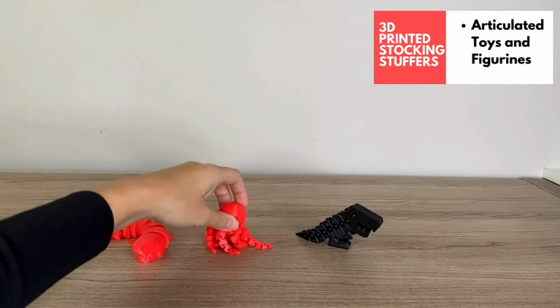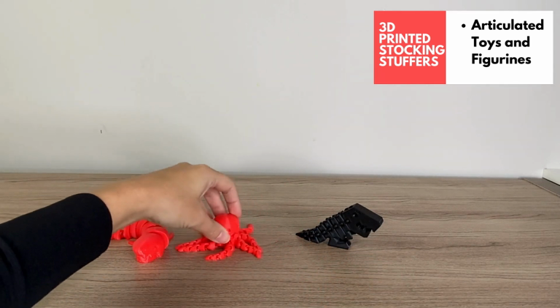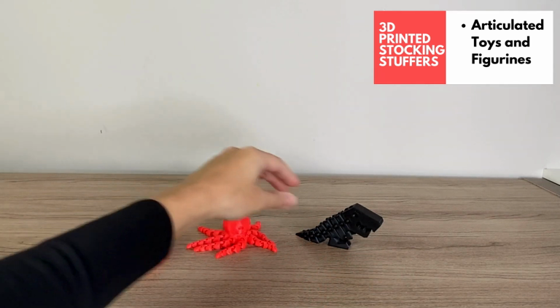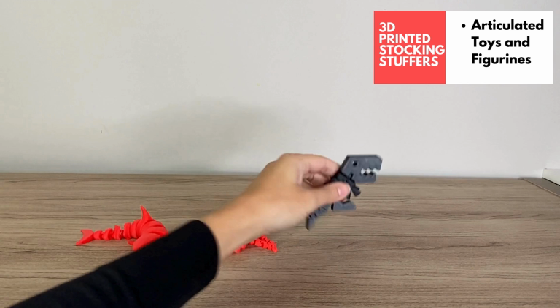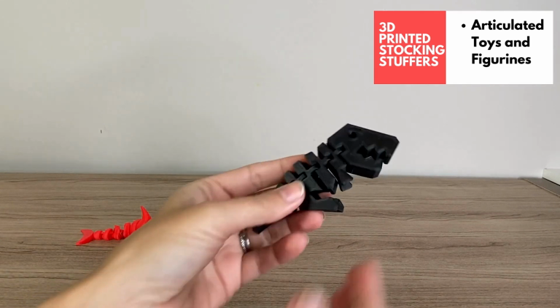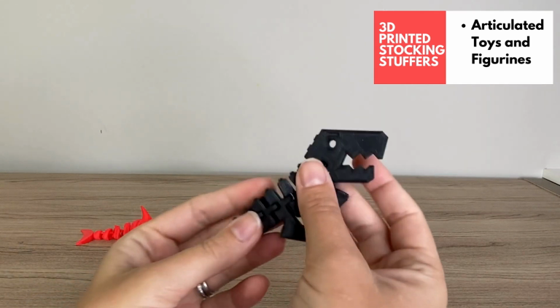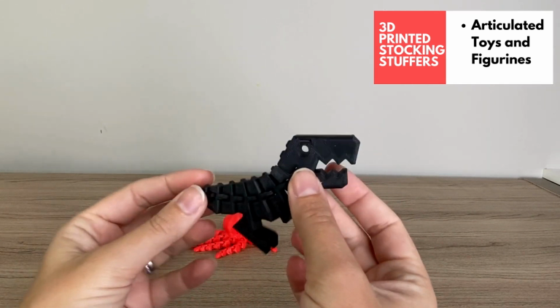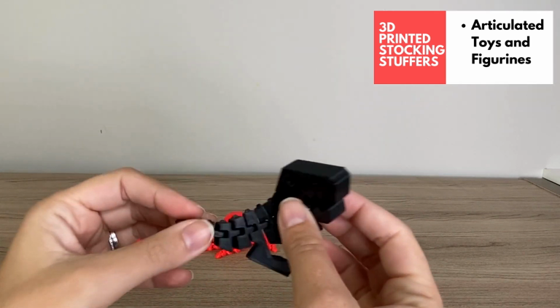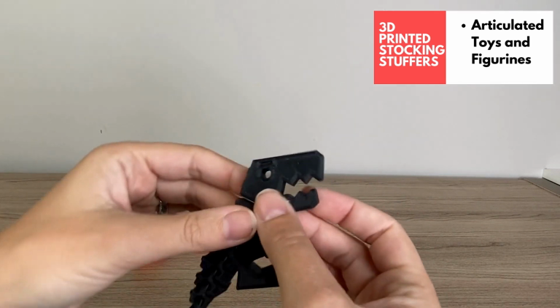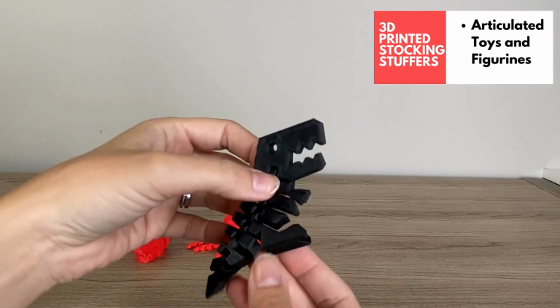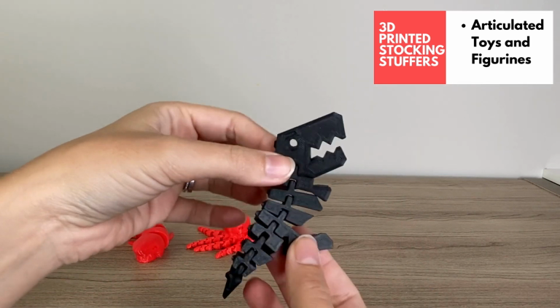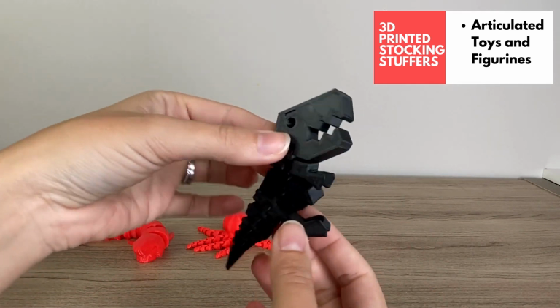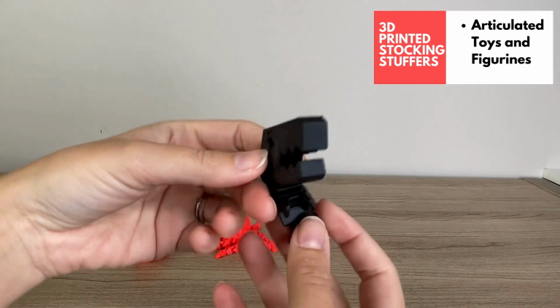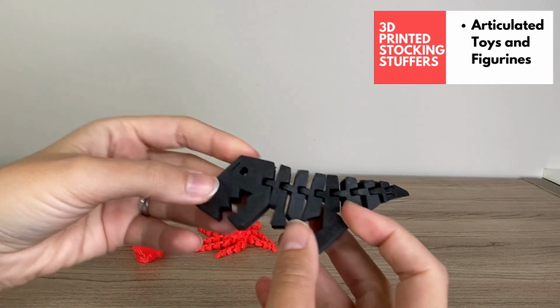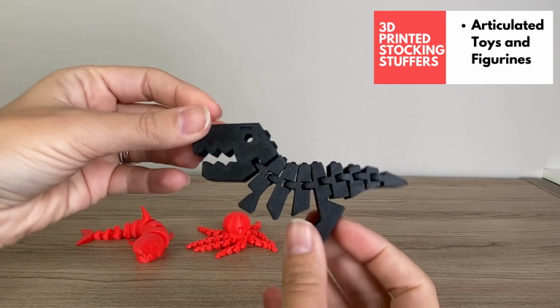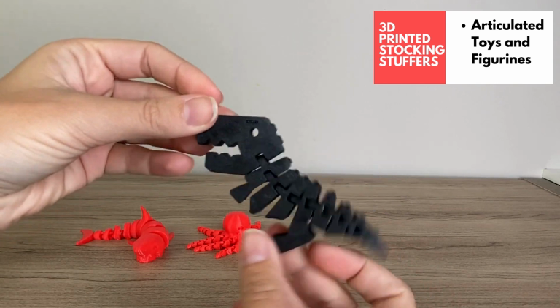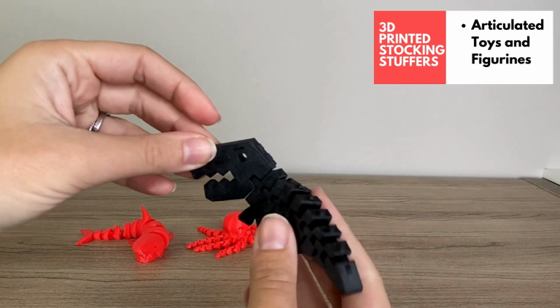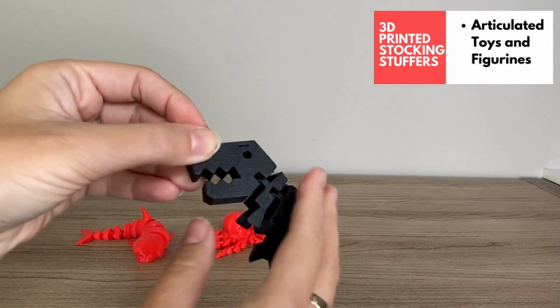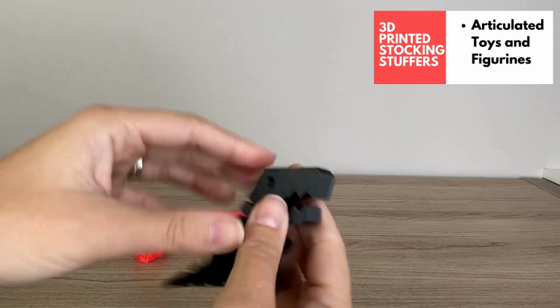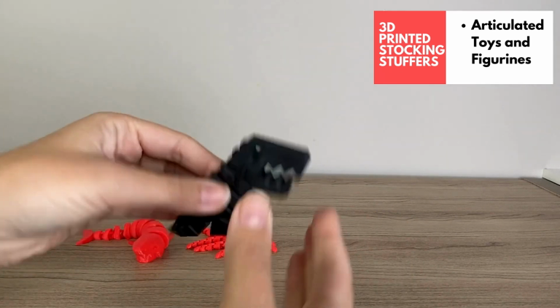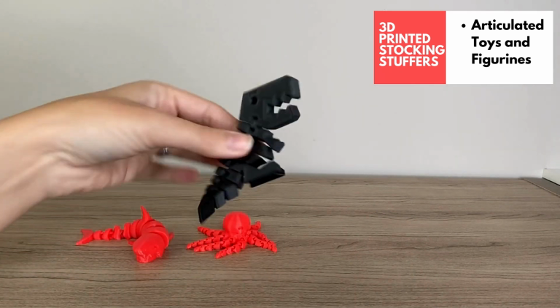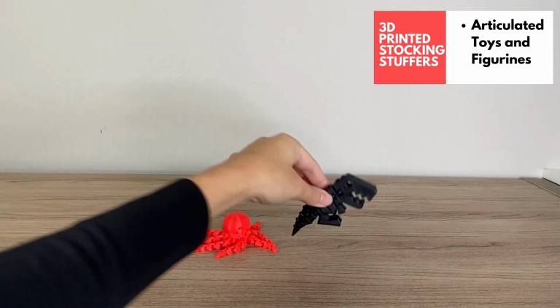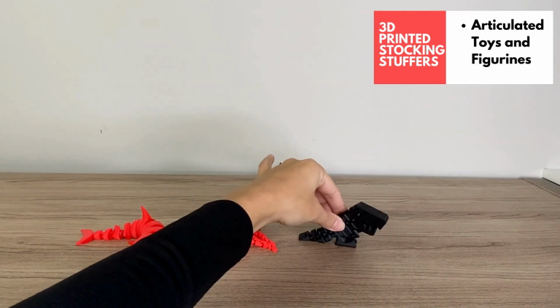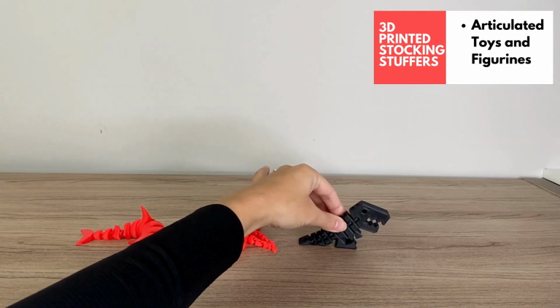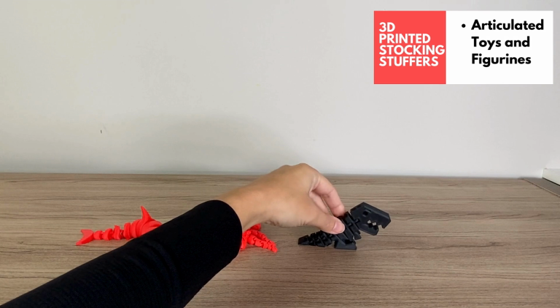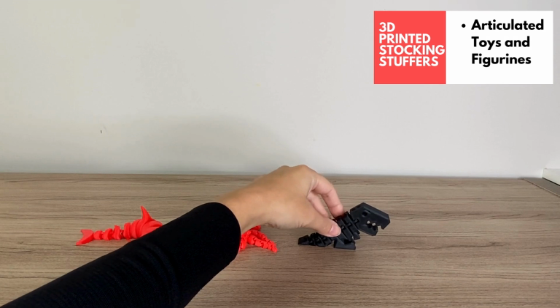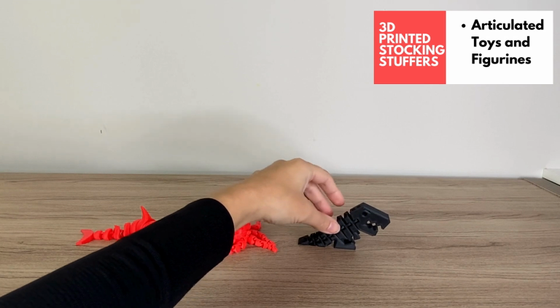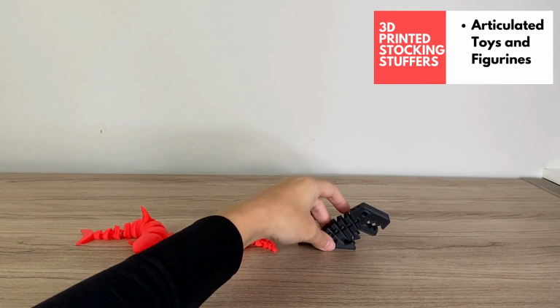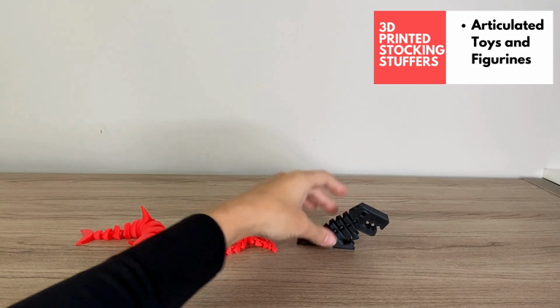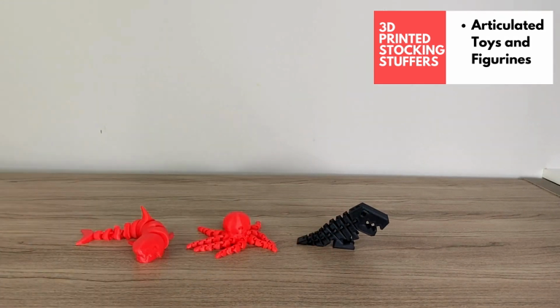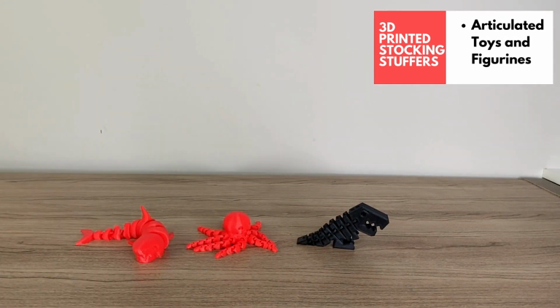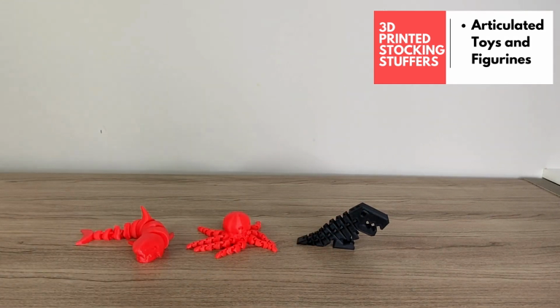And then we've got our articulated T-rex, if you've got a dinosaur lover on your list — this one's also a lot of fun. Love these articulated prints. They're perfect for the kid on your list and would make a great little fidget toy.